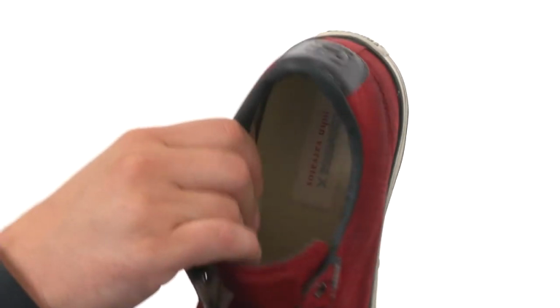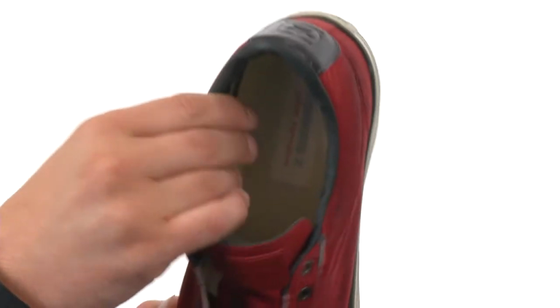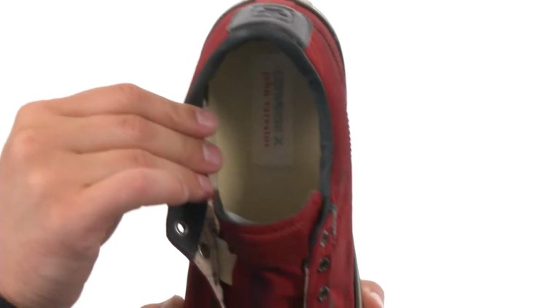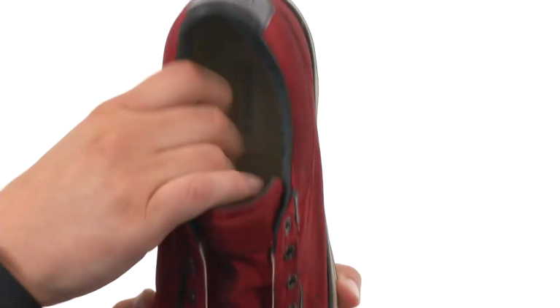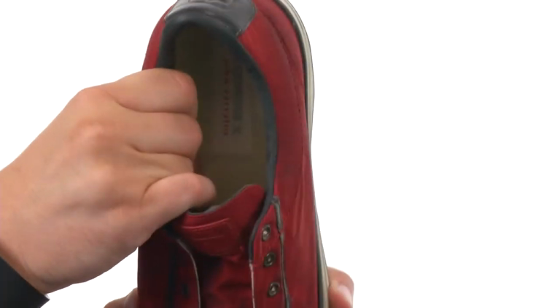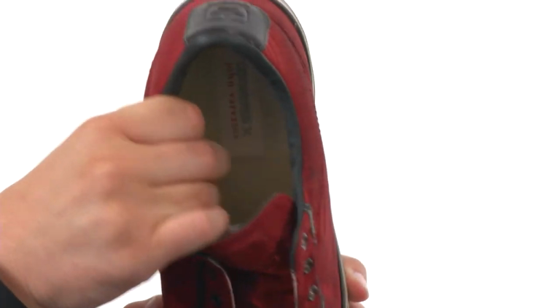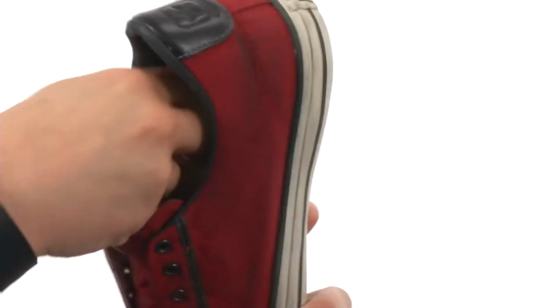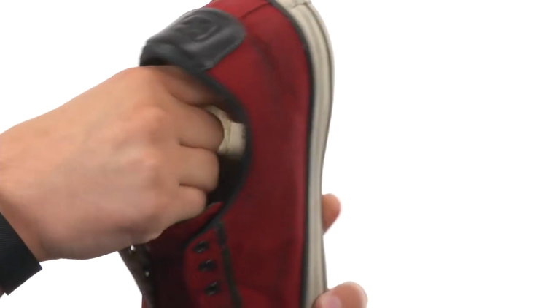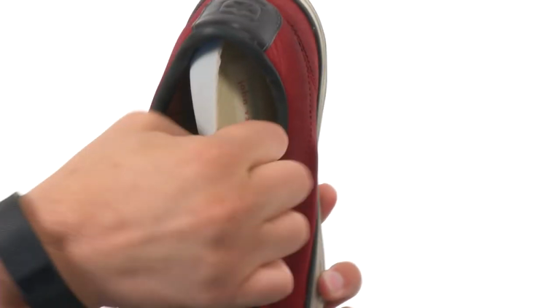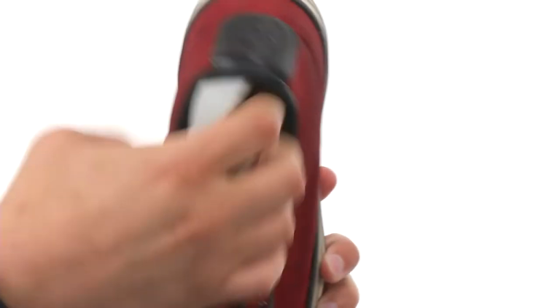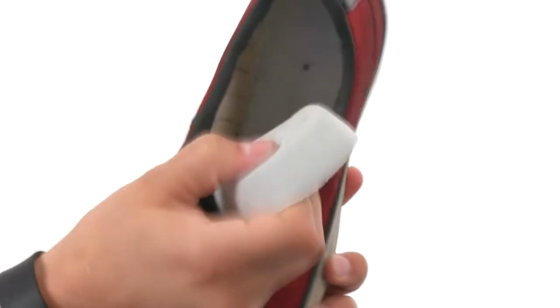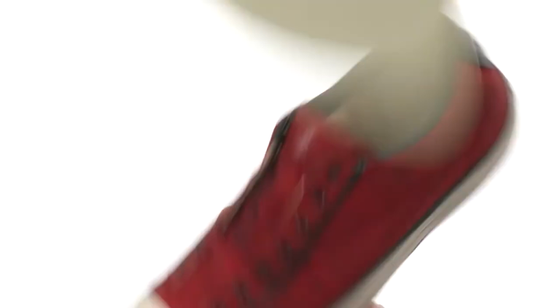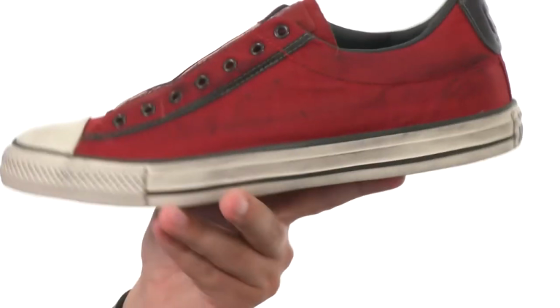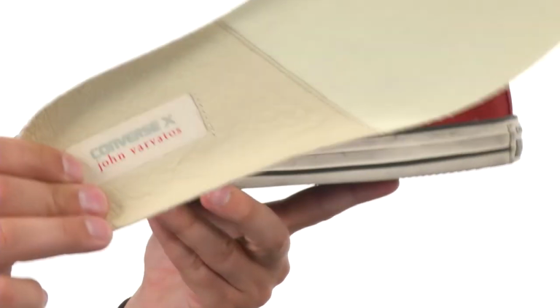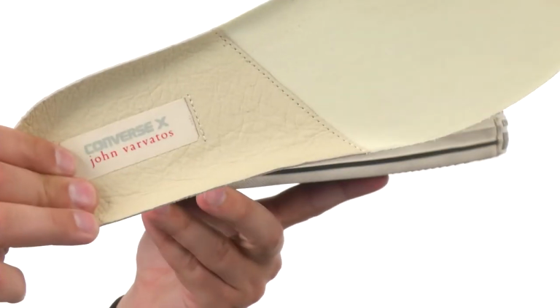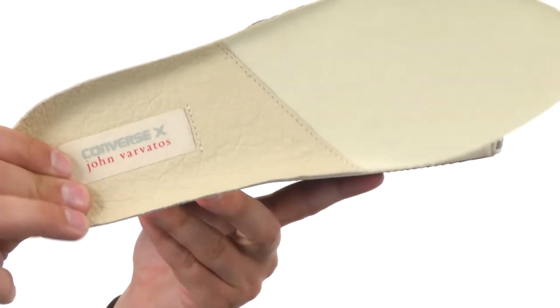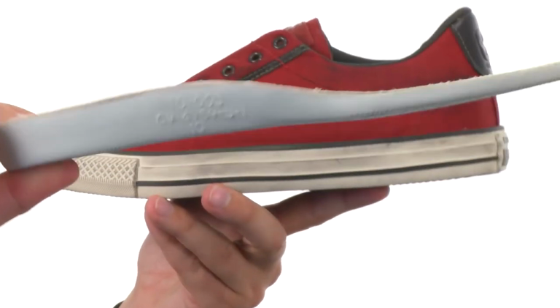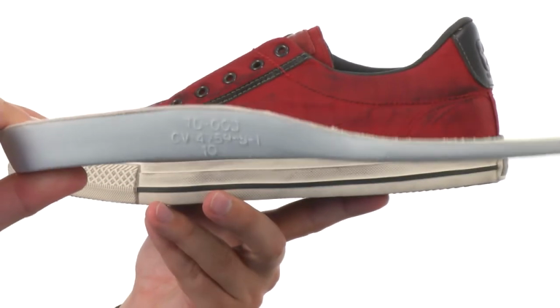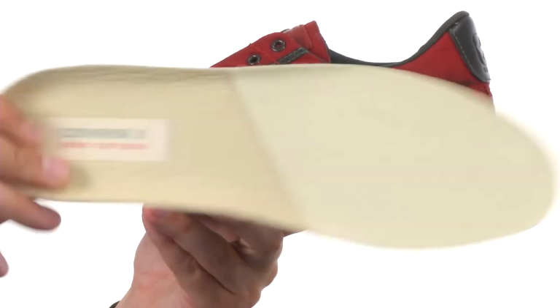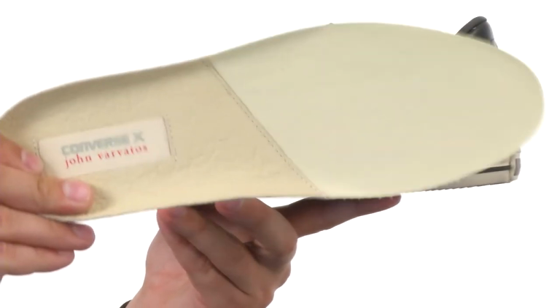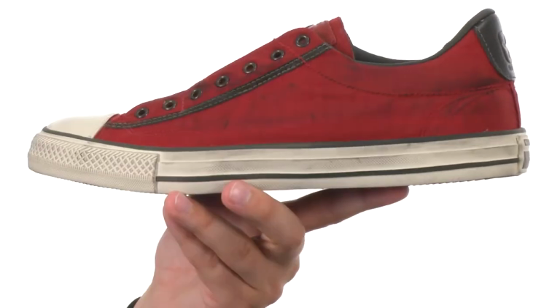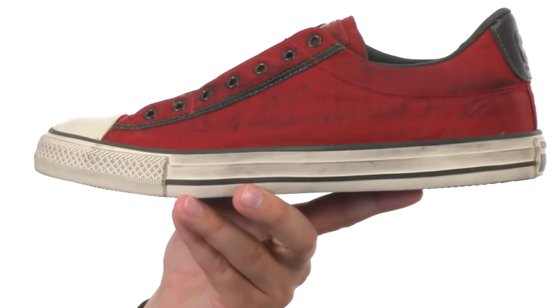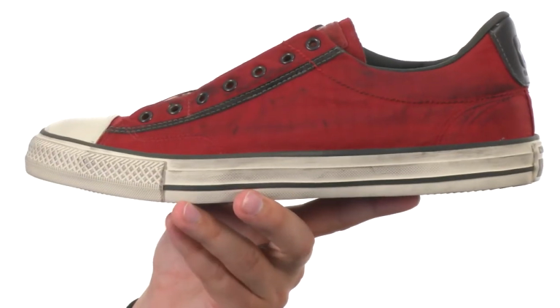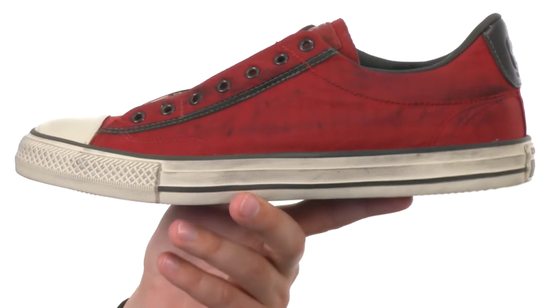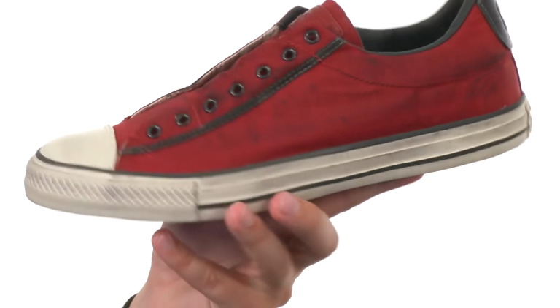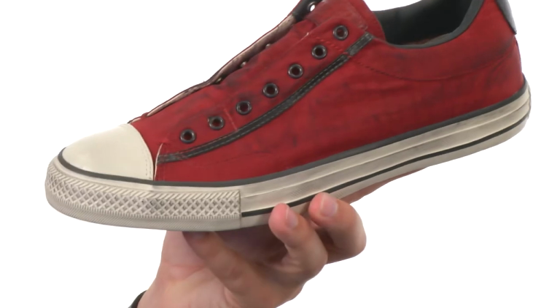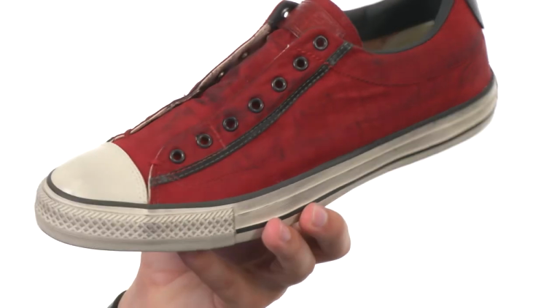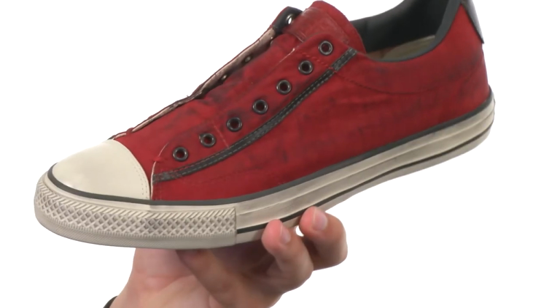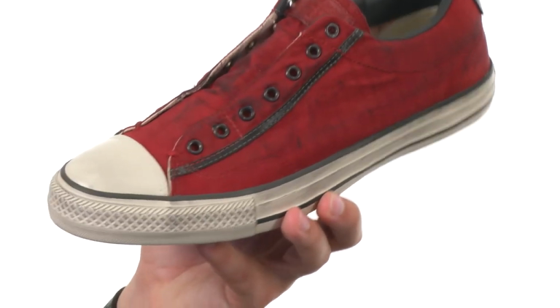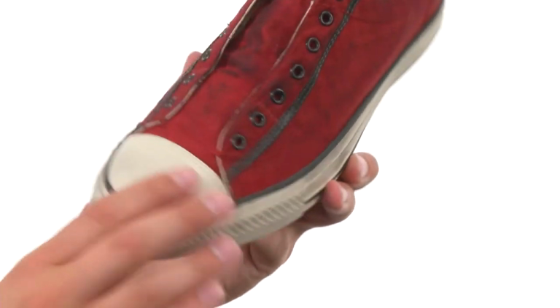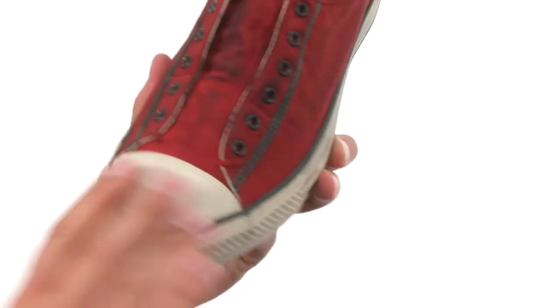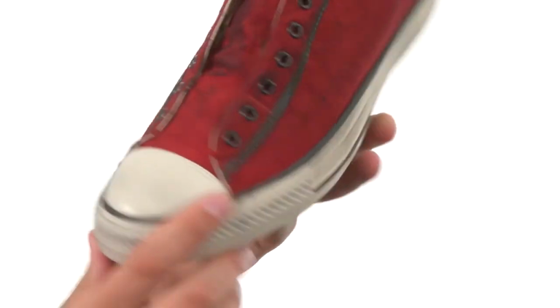Comfortable fabric interior here with a good amount of cushioning in the footbed that is also removable. See how thick and padded it is — there will be plenty of cushioning and support.